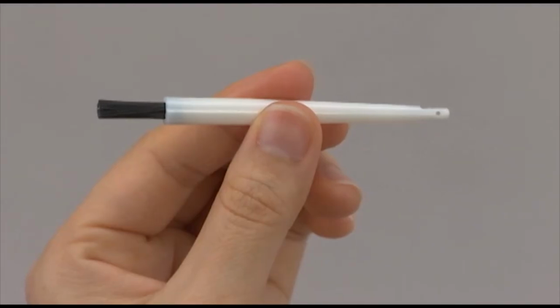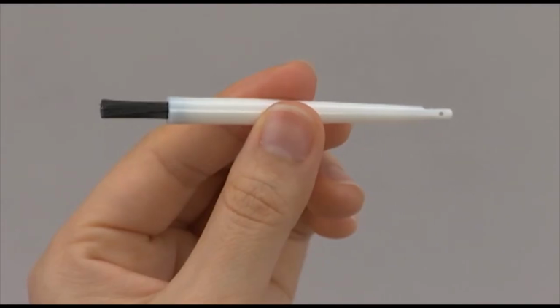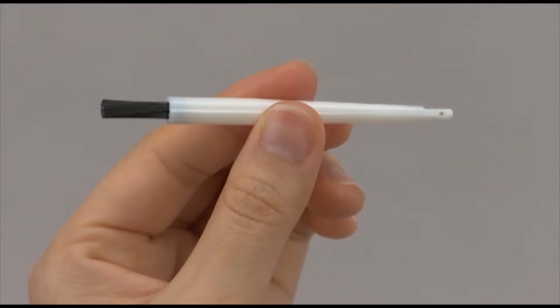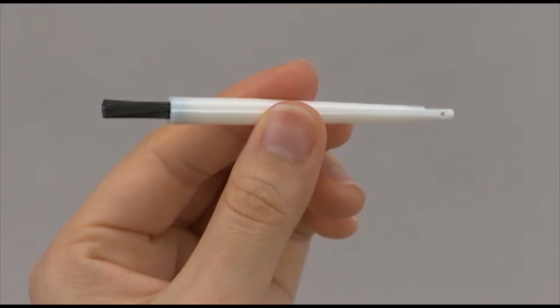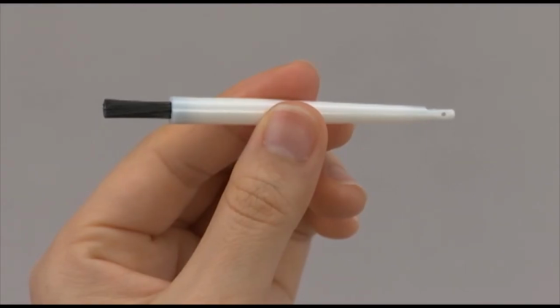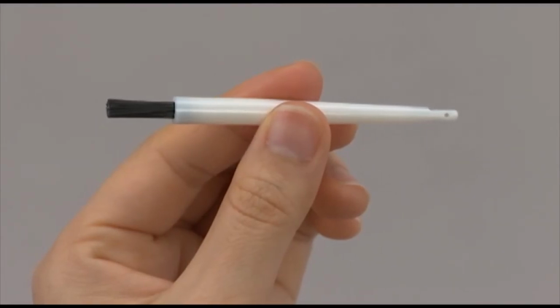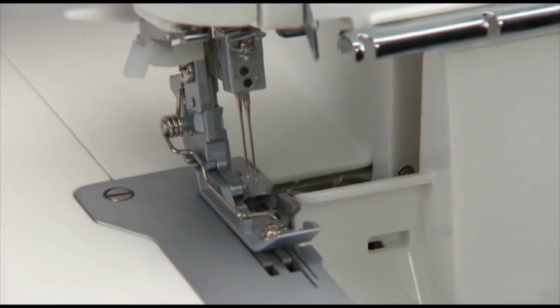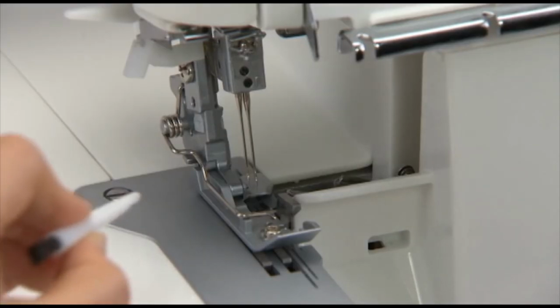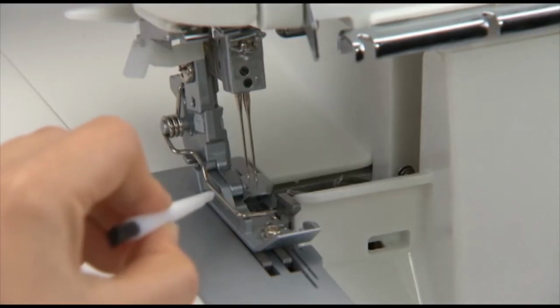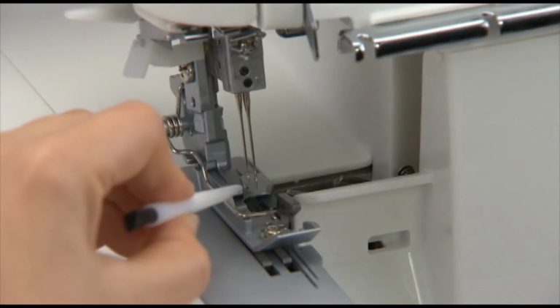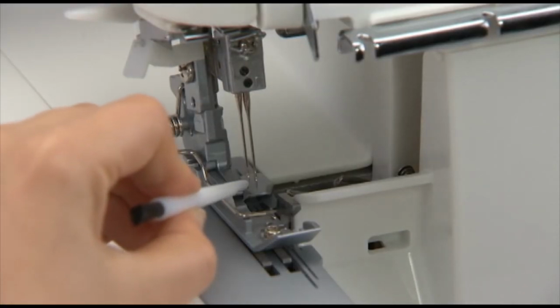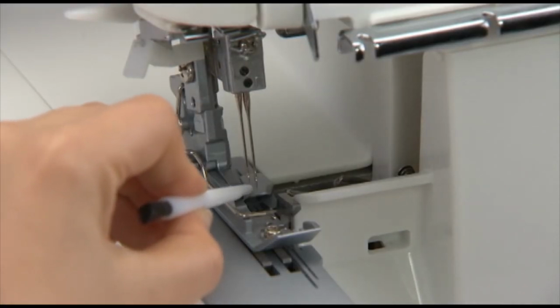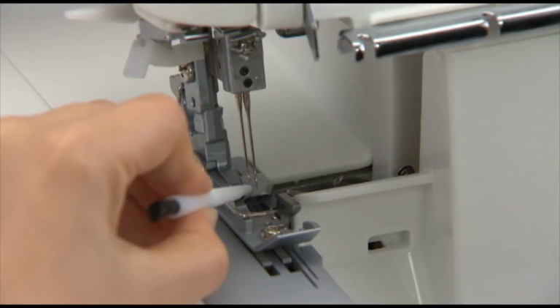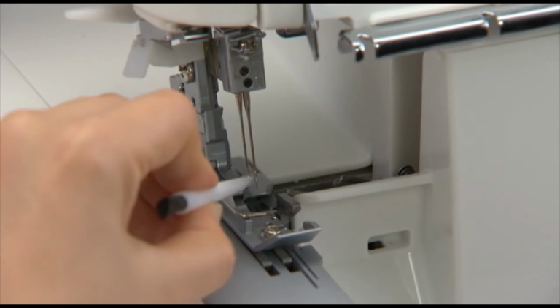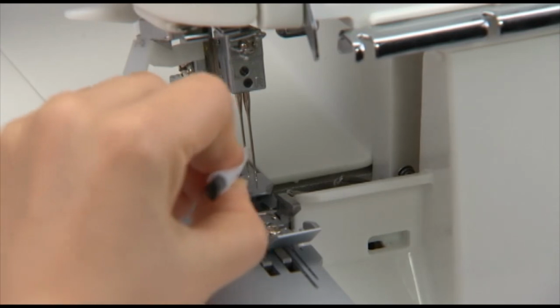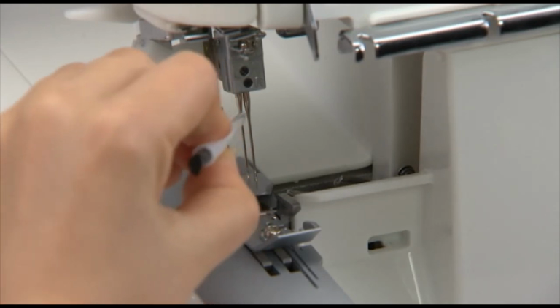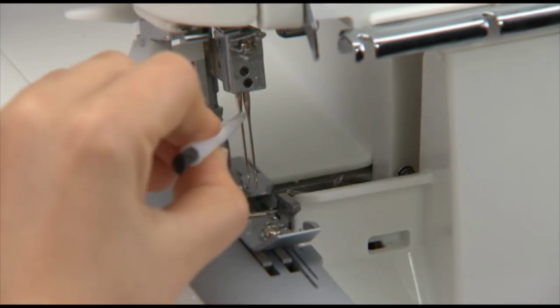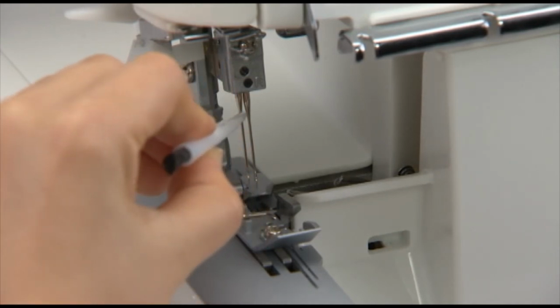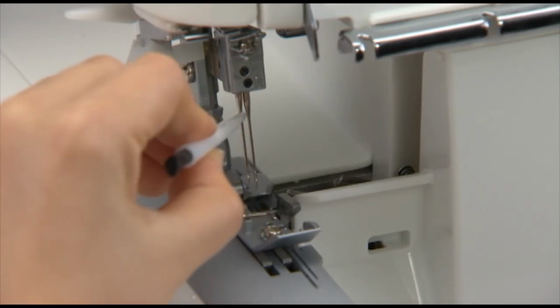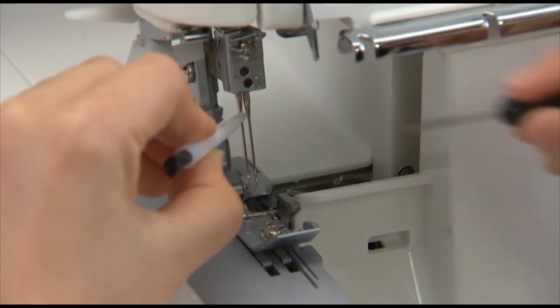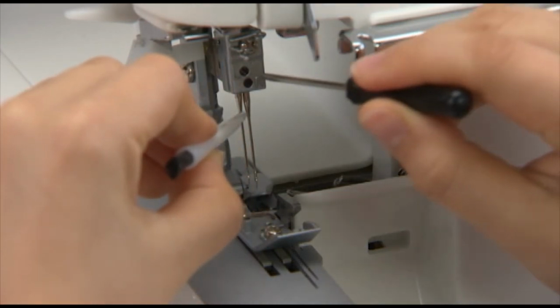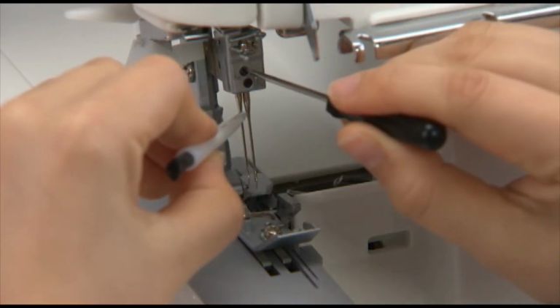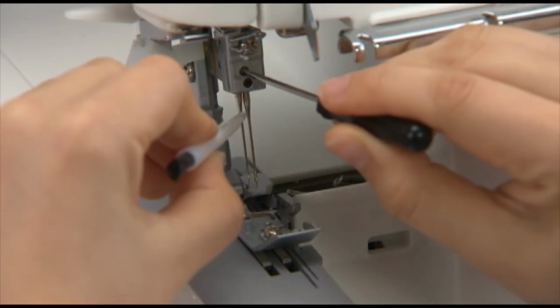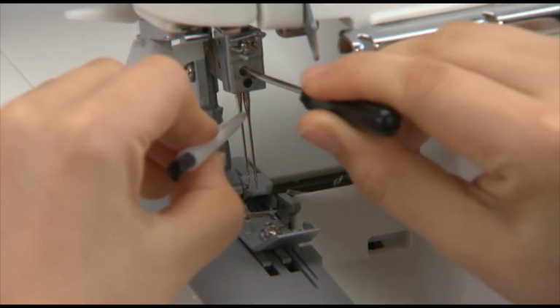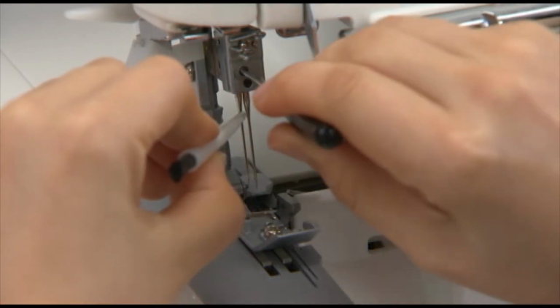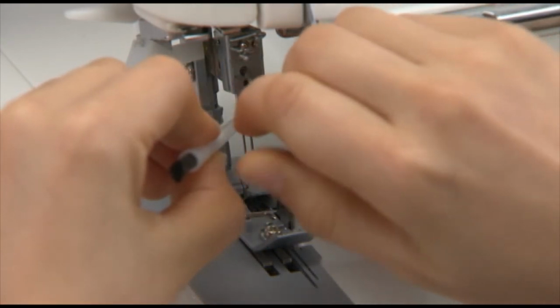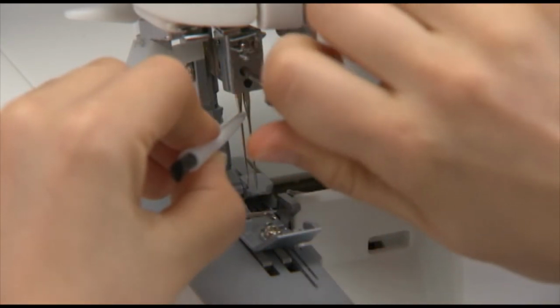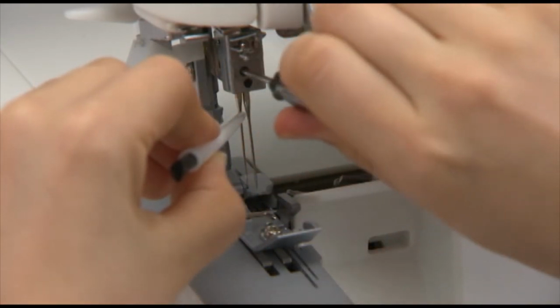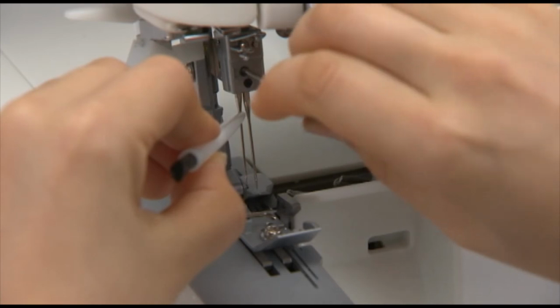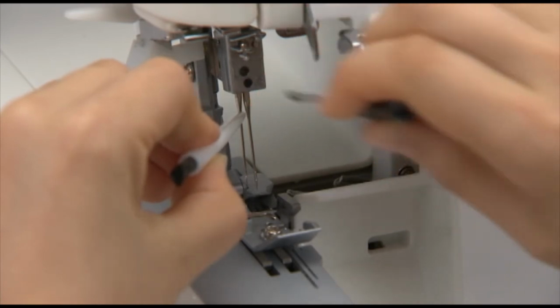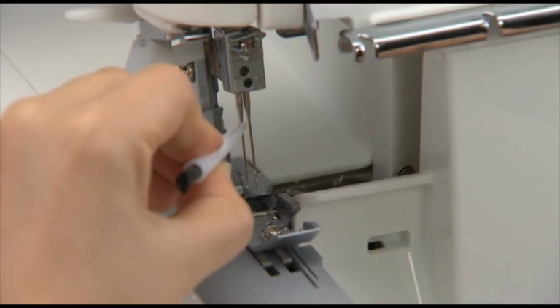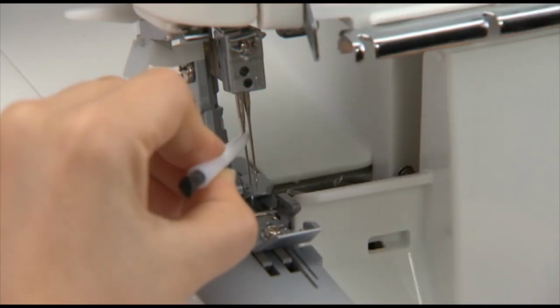Use the needle inserter. Using the small screwdriver, loosen the needle set screws and remove the needles.